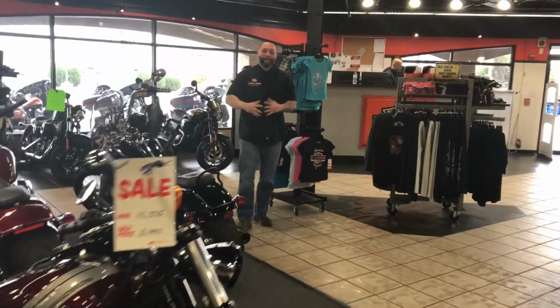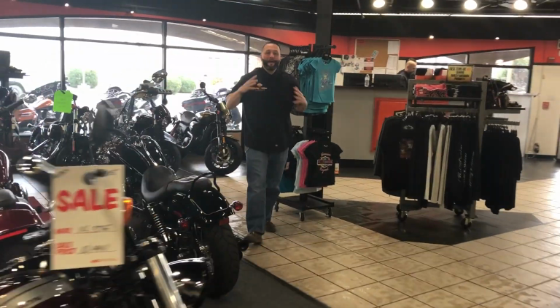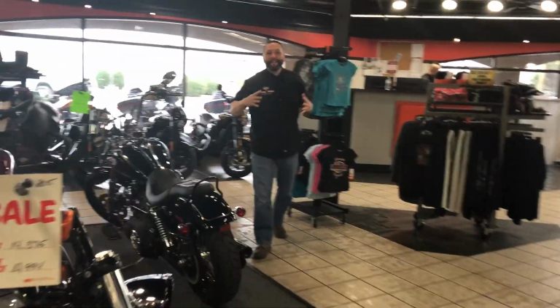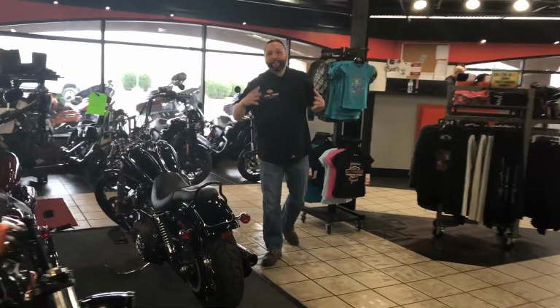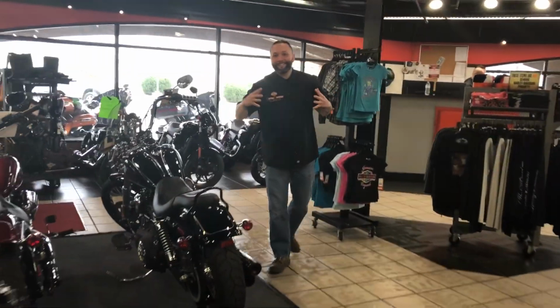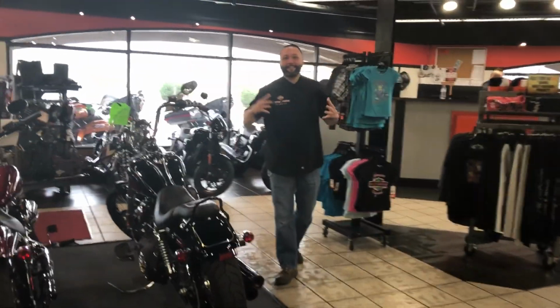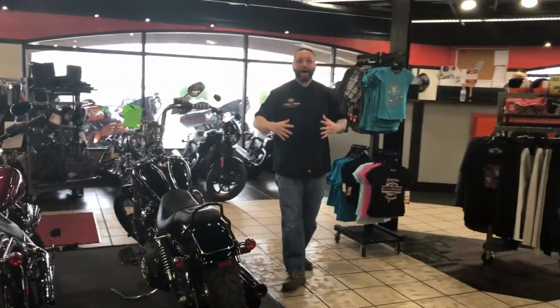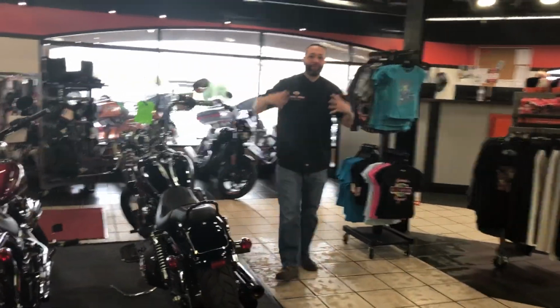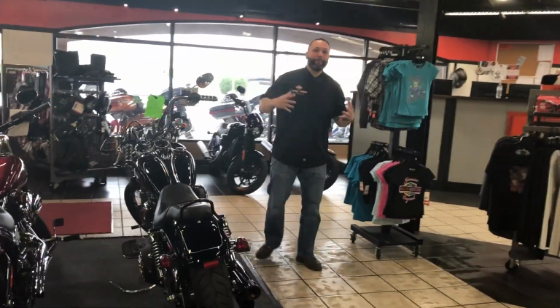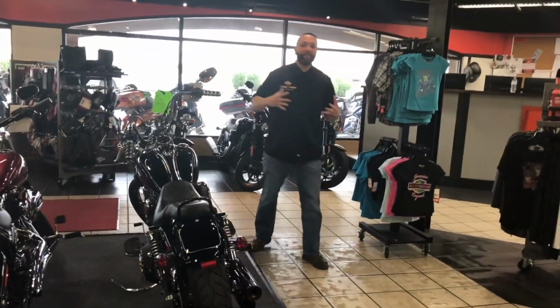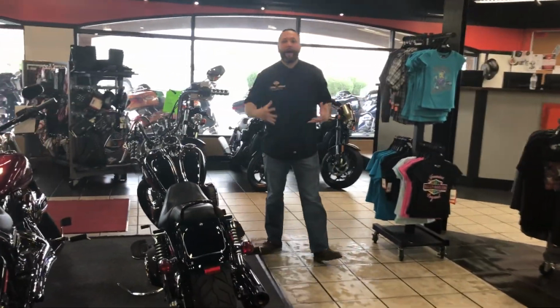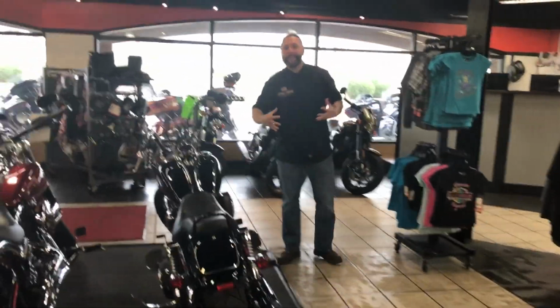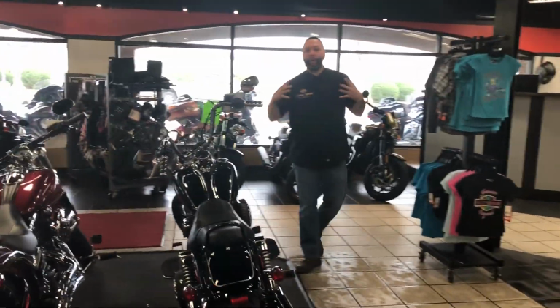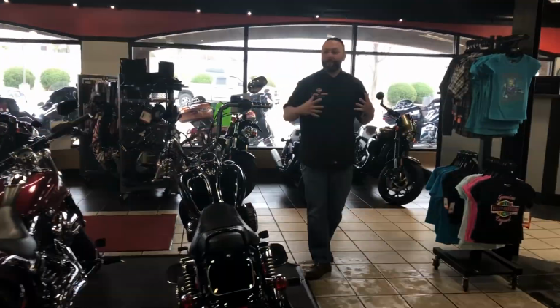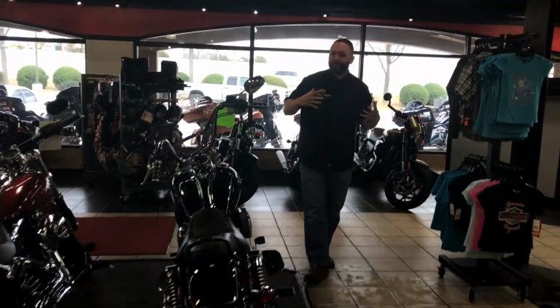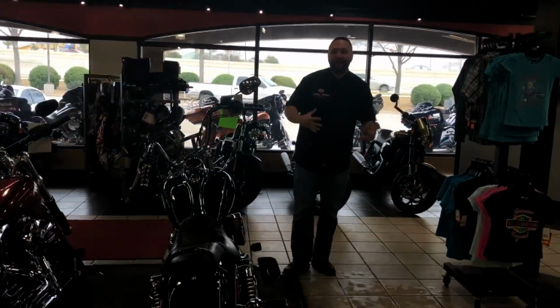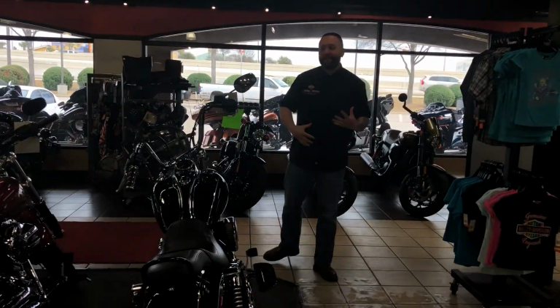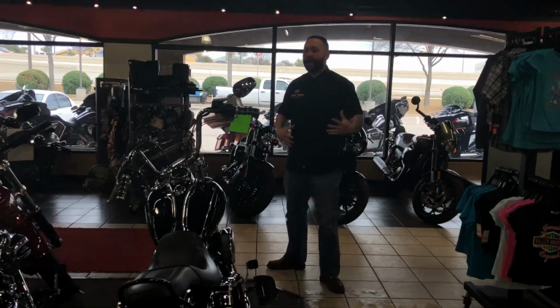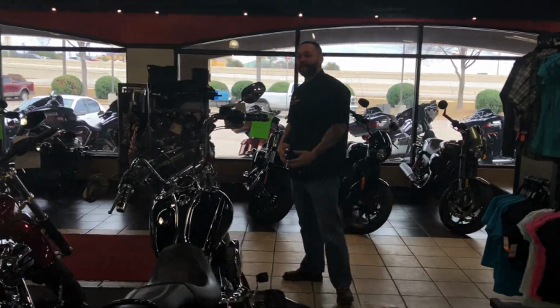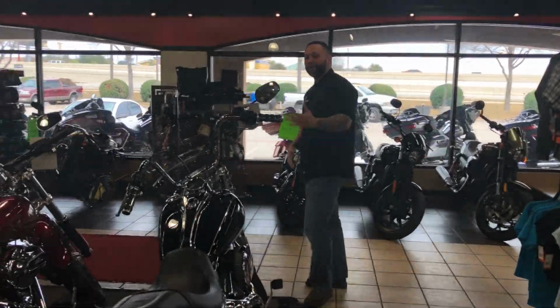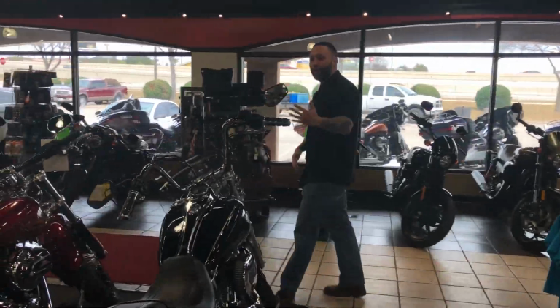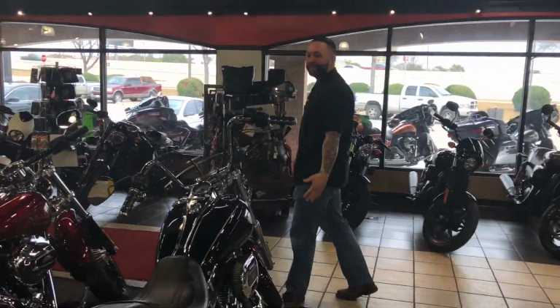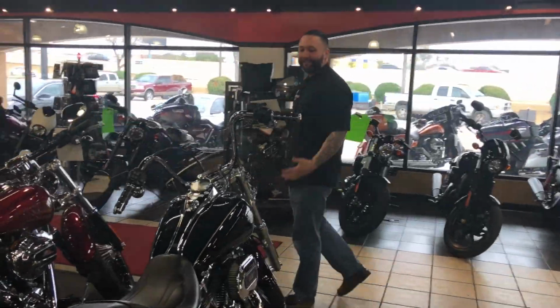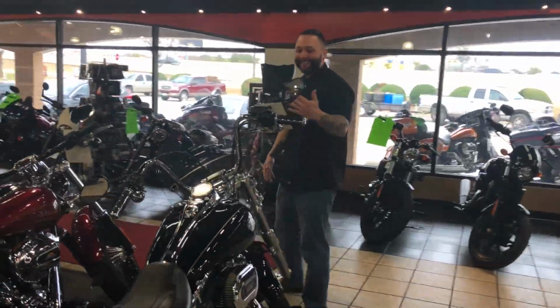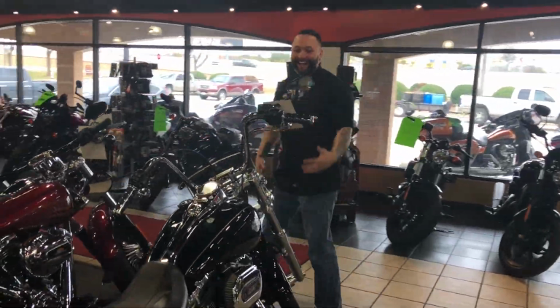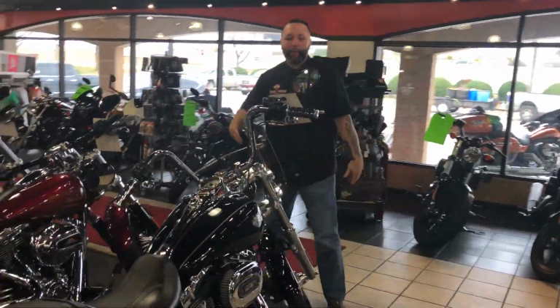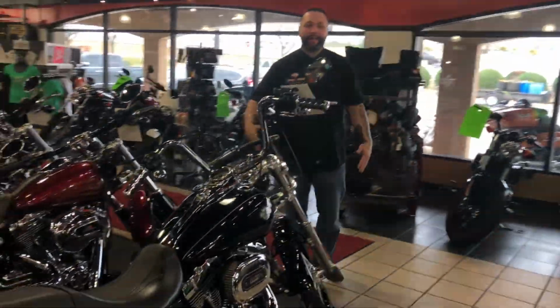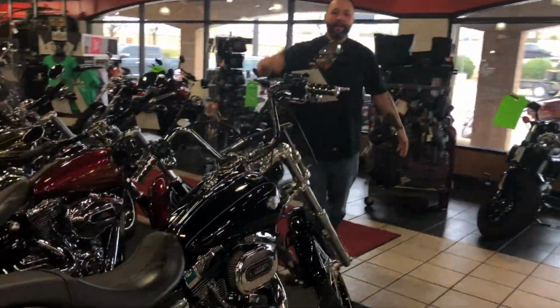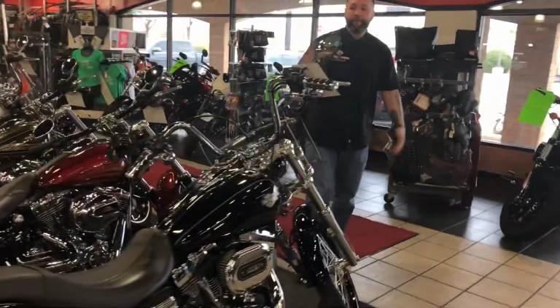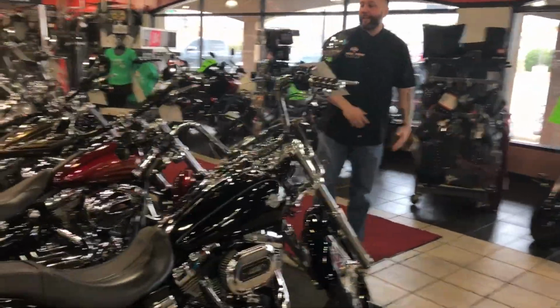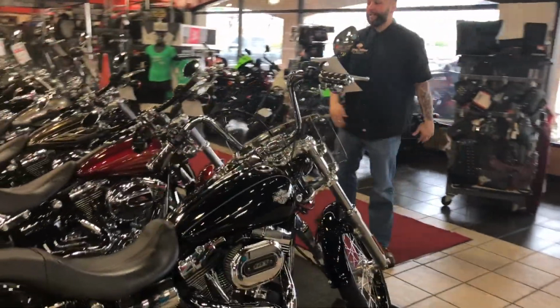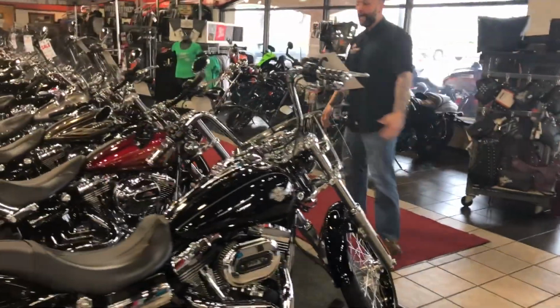The madness doesn't stop. Spring is coming, the weather is great. It's time to get on your 2016 Dyna Wide Glide for 11-9.